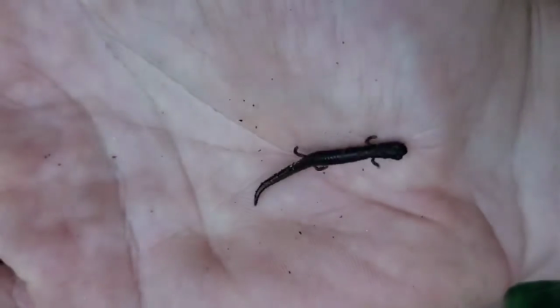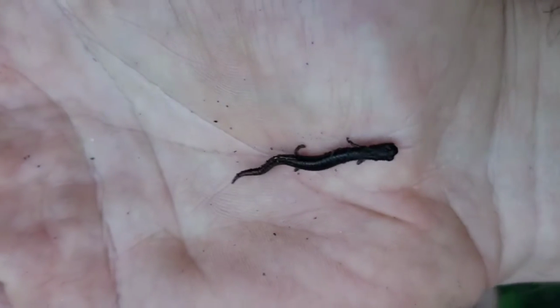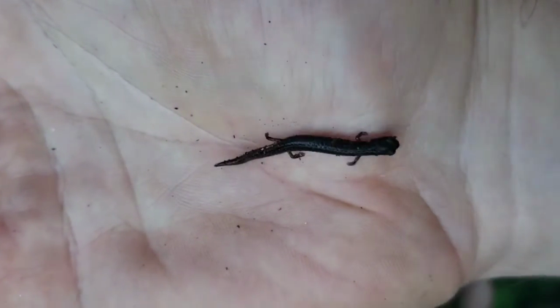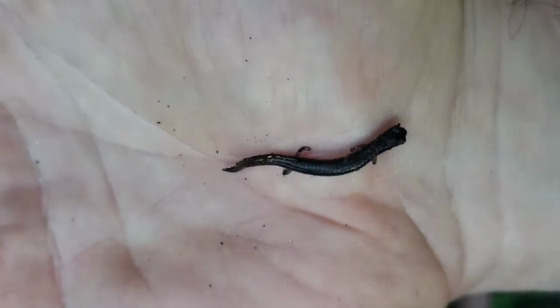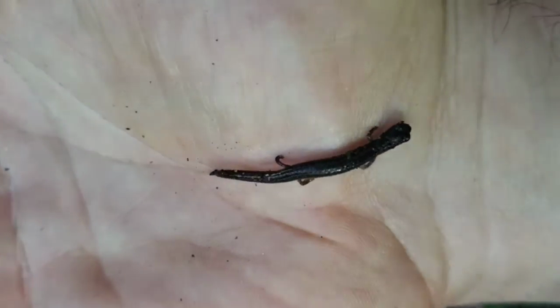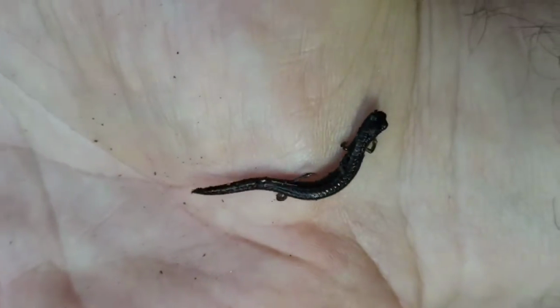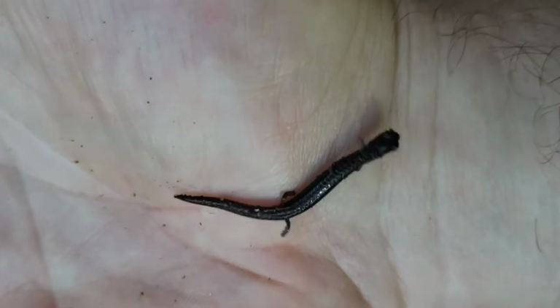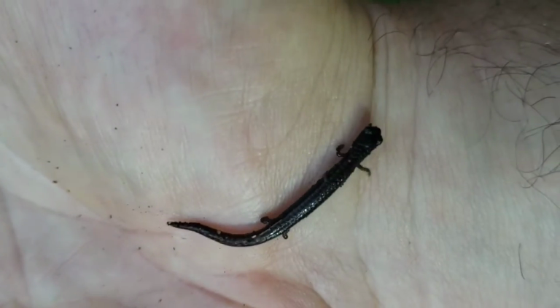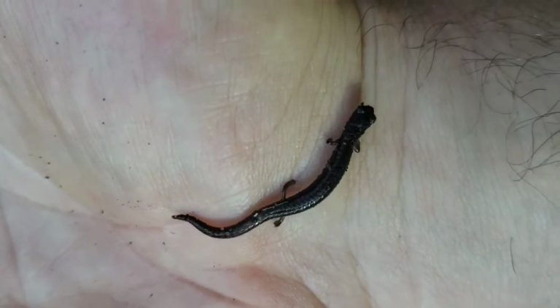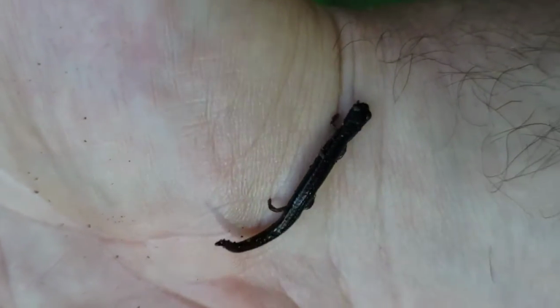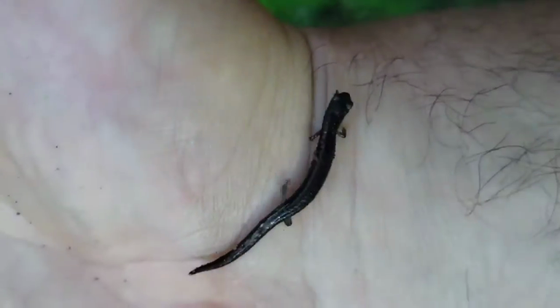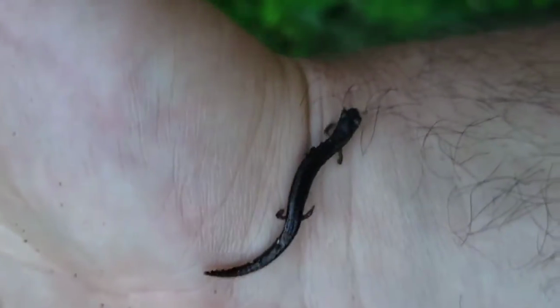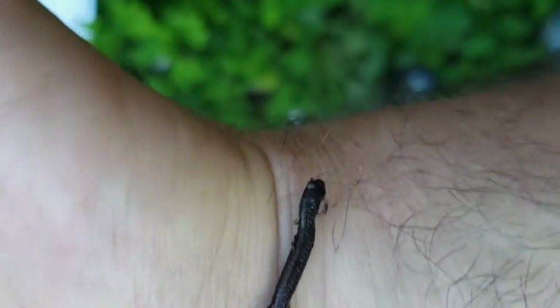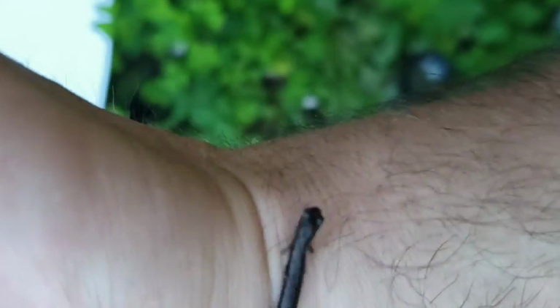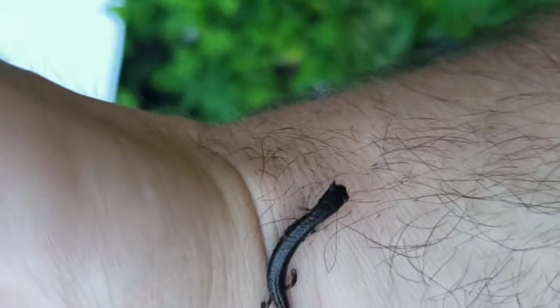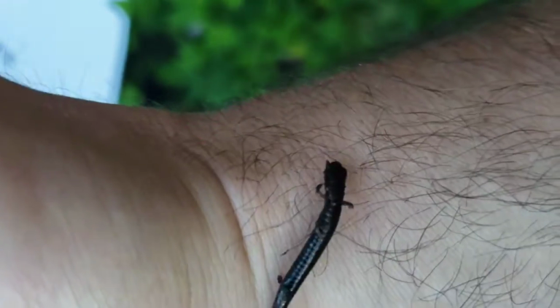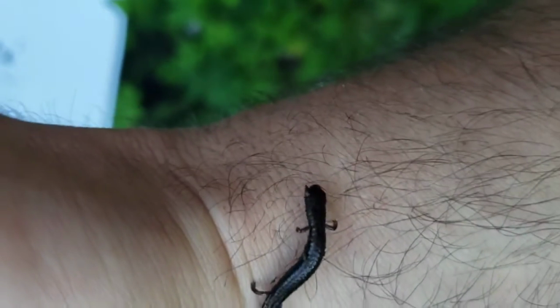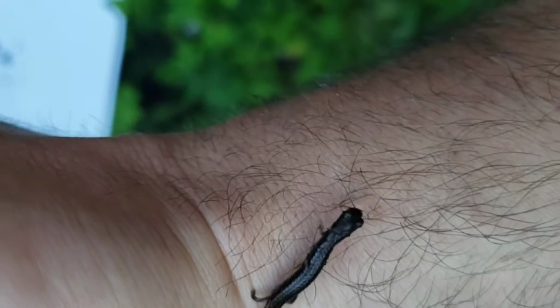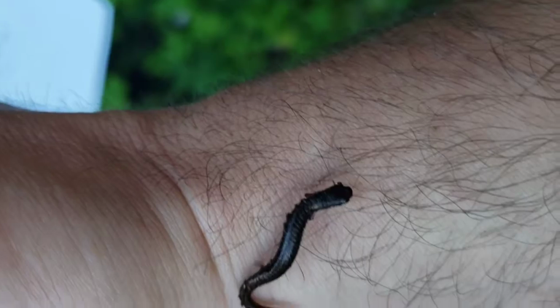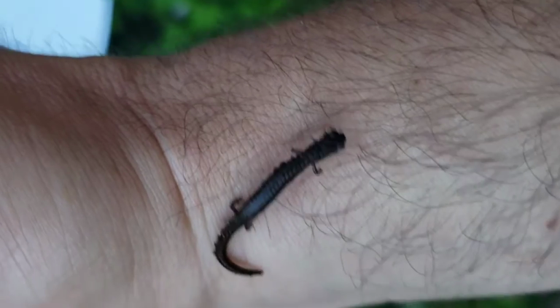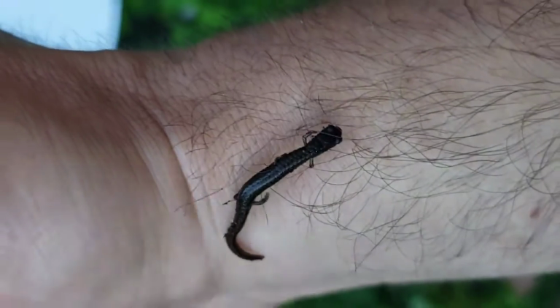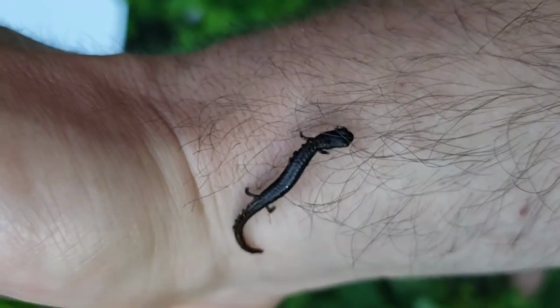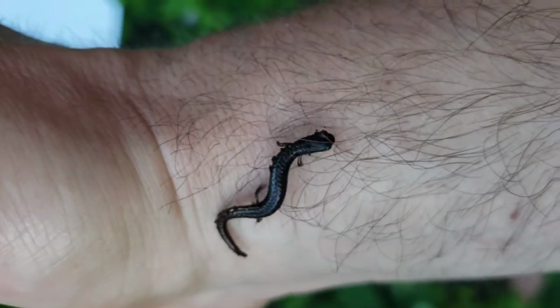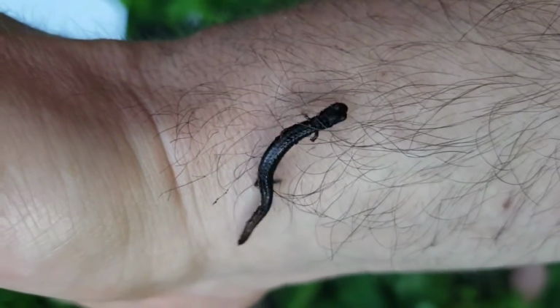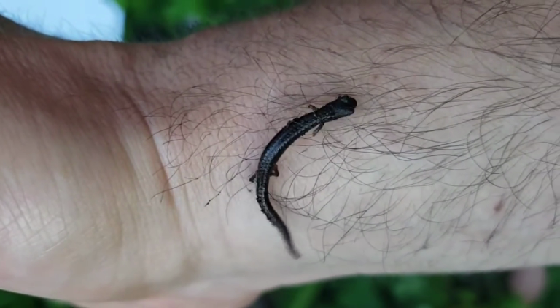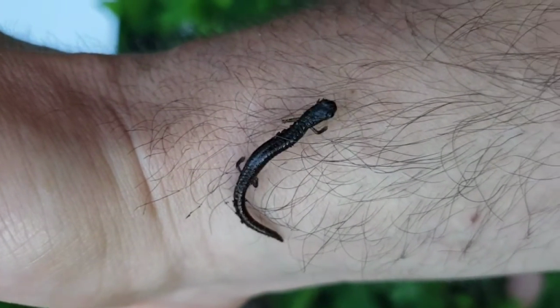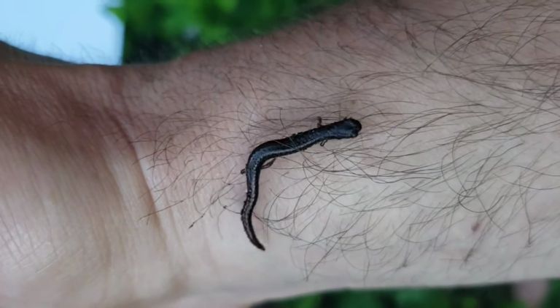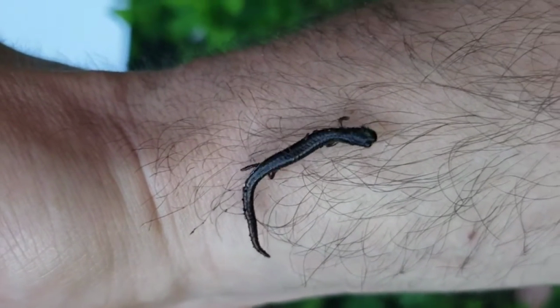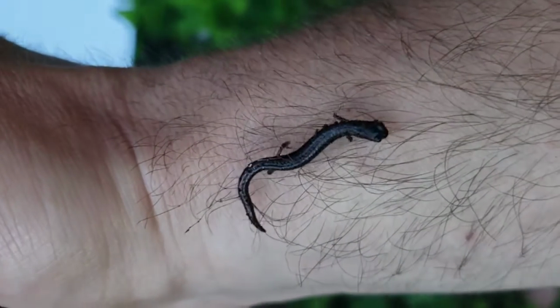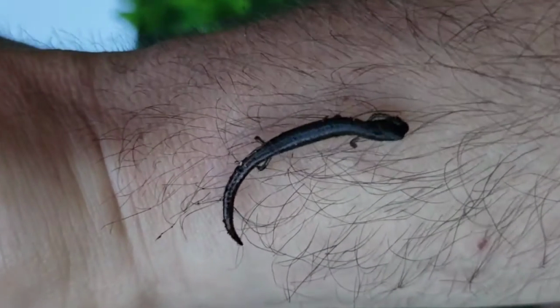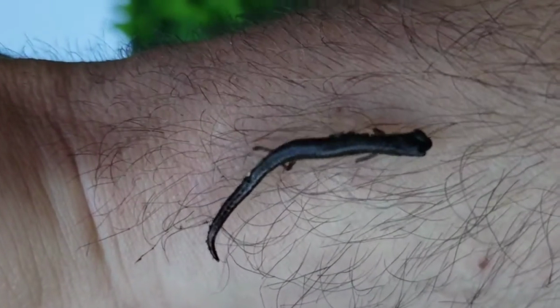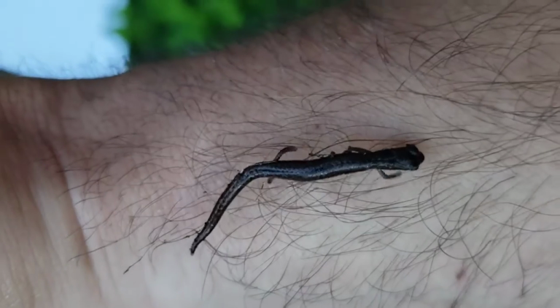For this tiny salamander, leaving the dirt to crawl on someone's arm is an adventure like nothing else he'll ever experience. Batrachoseps attenuatus like this one spend their entire lives within the same 1.5 square meters.